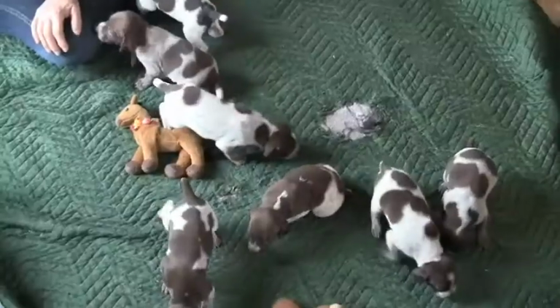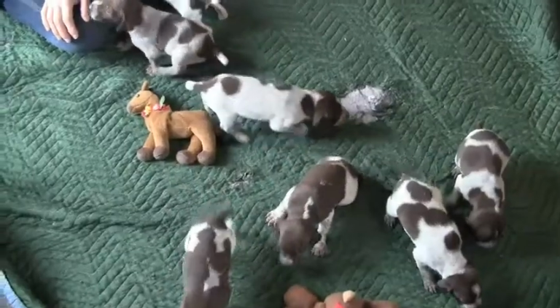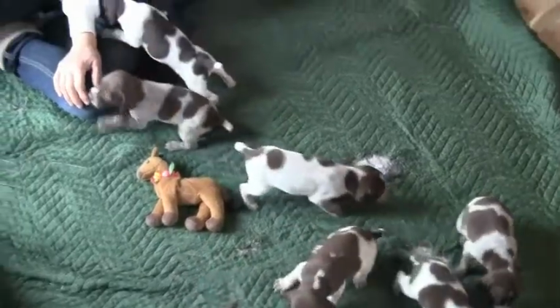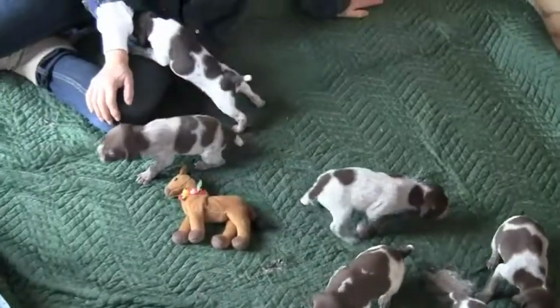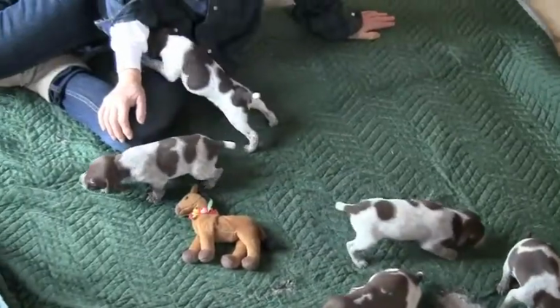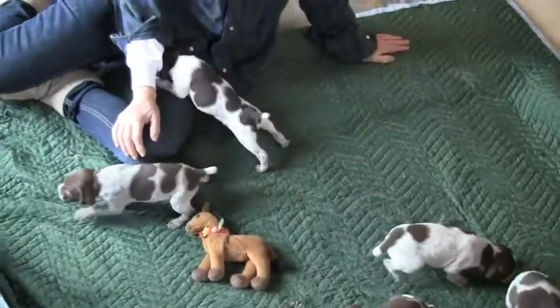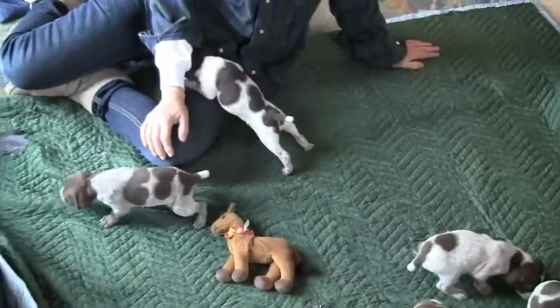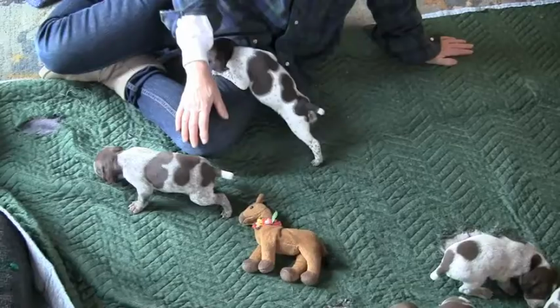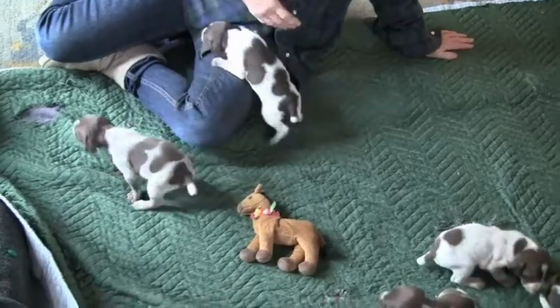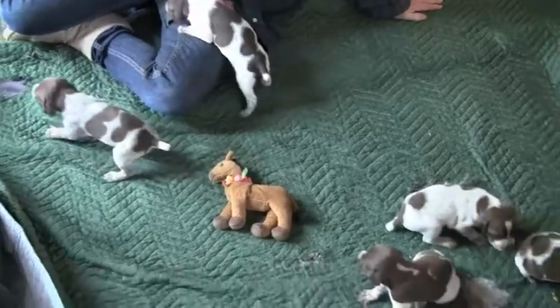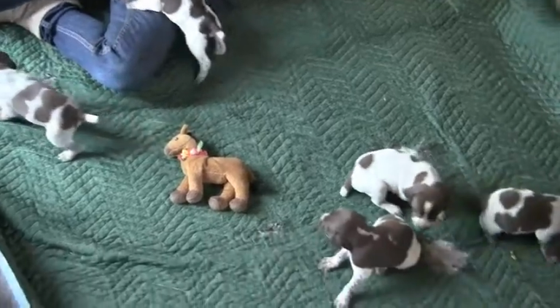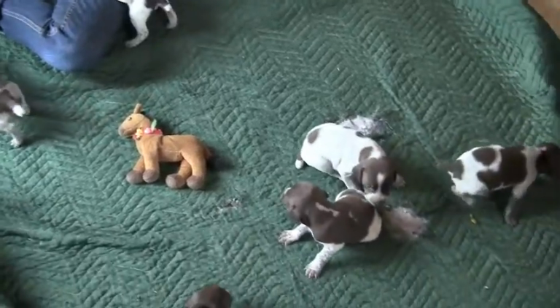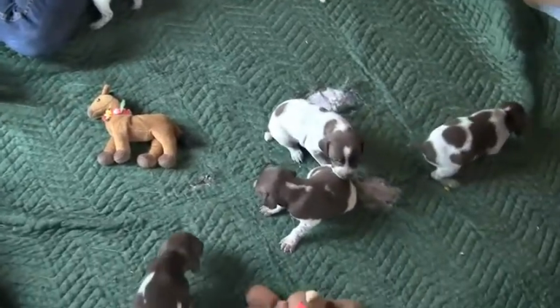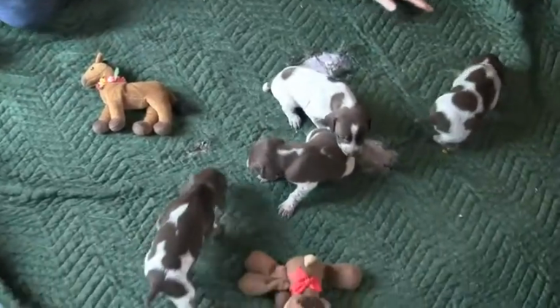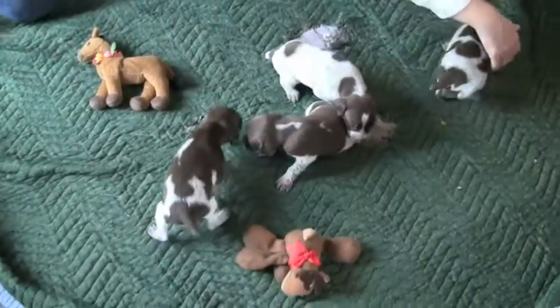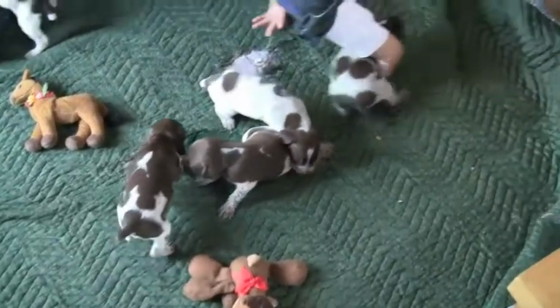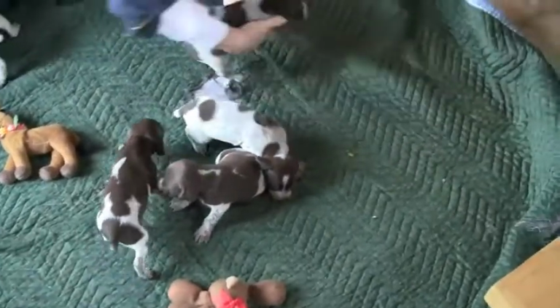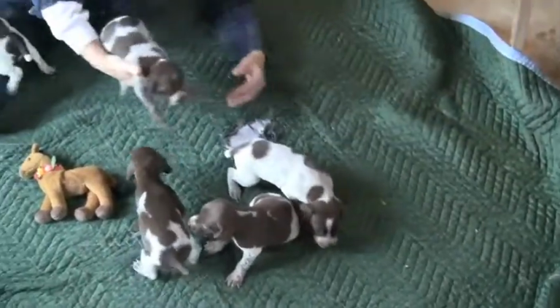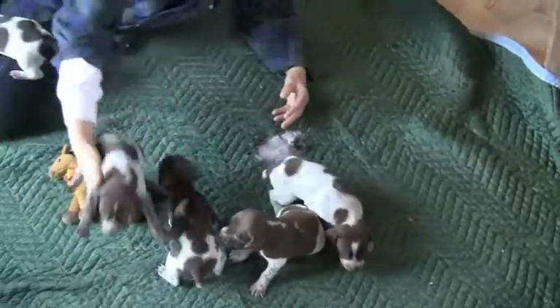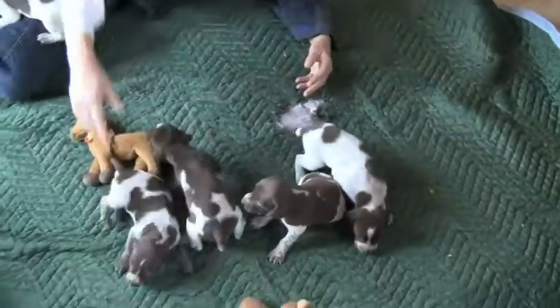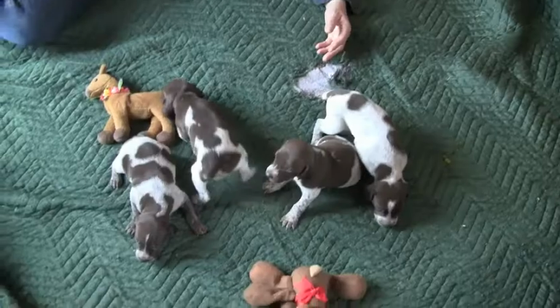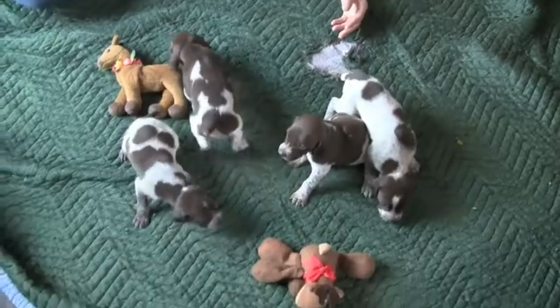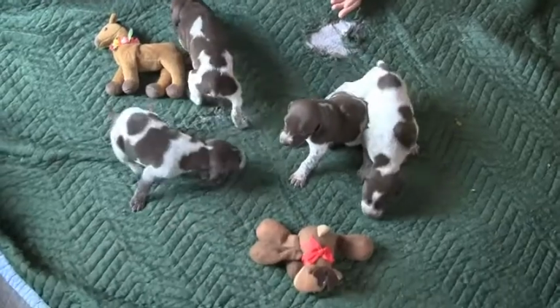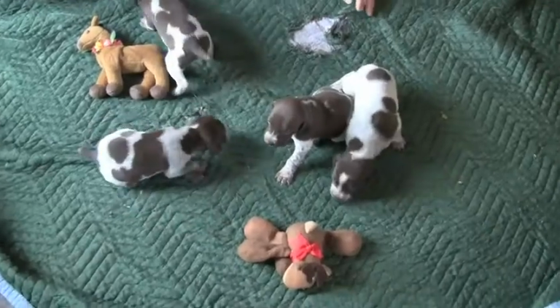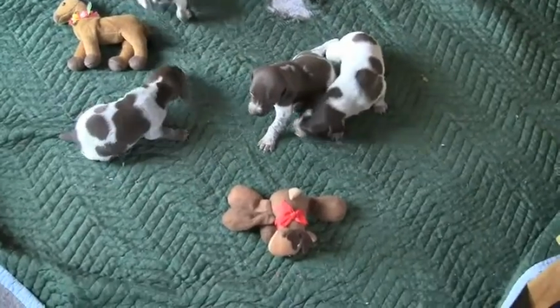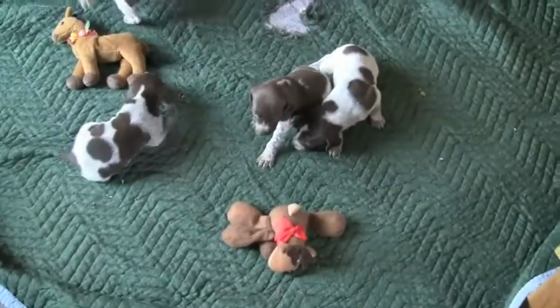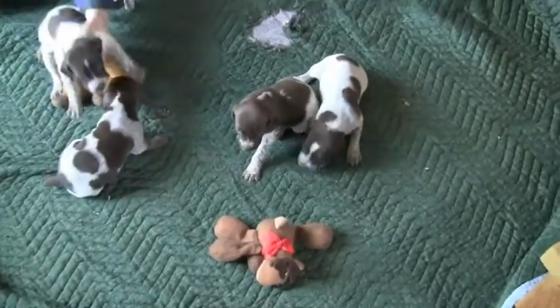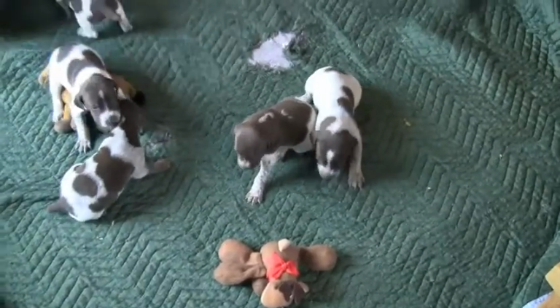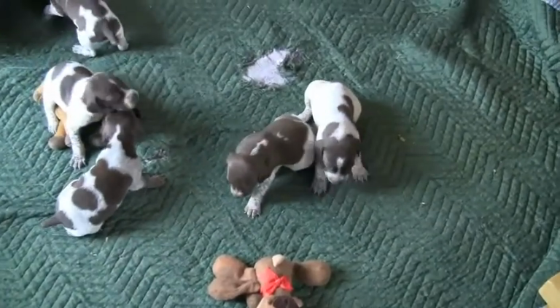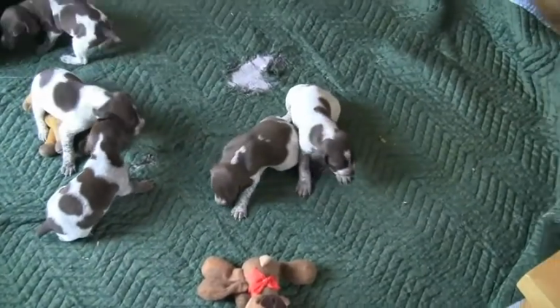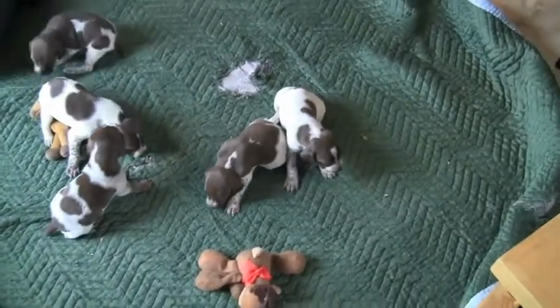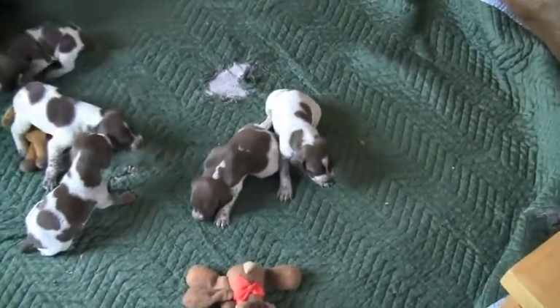They're called GSPs. It stands for German Short-Haired Pointer, but I think it really should stand for Great Sporting Pointers, because they're good all-around dogs.